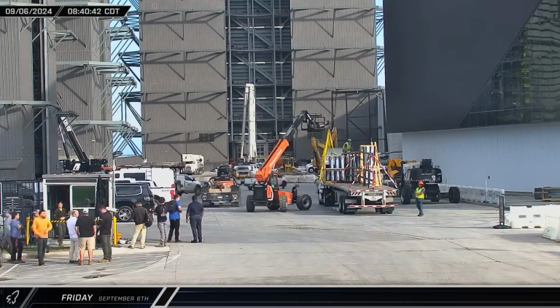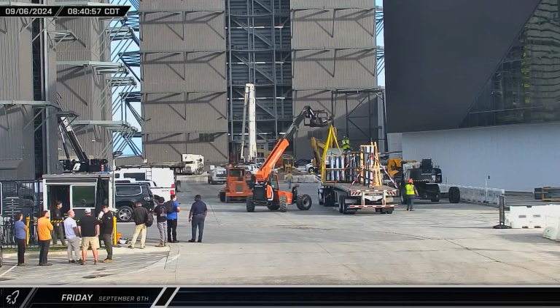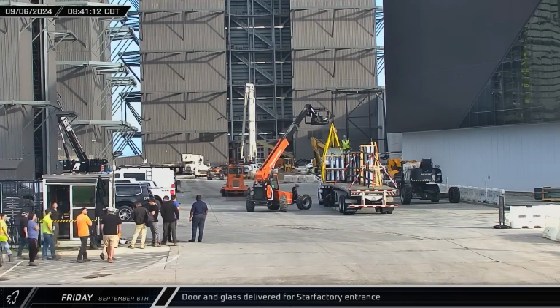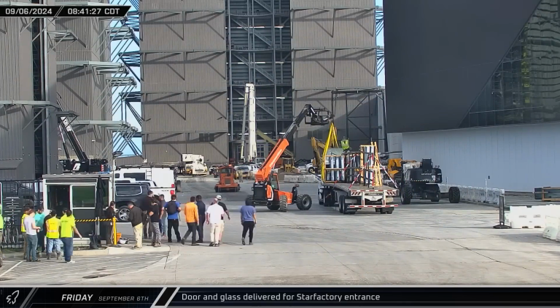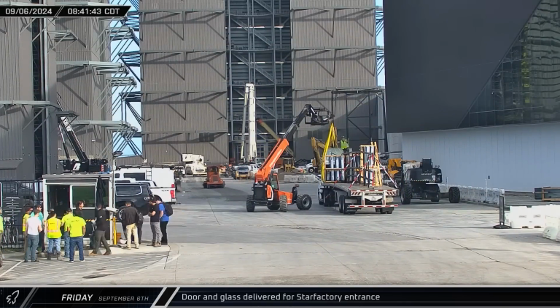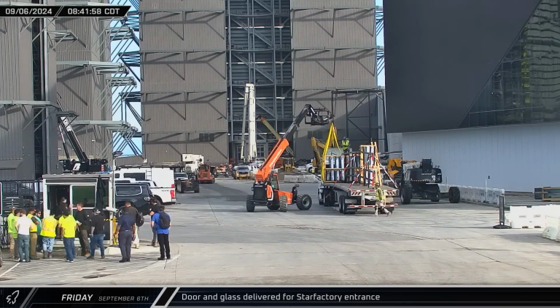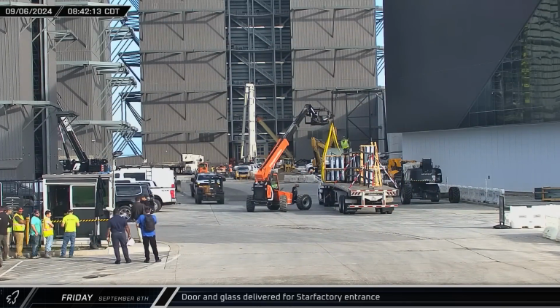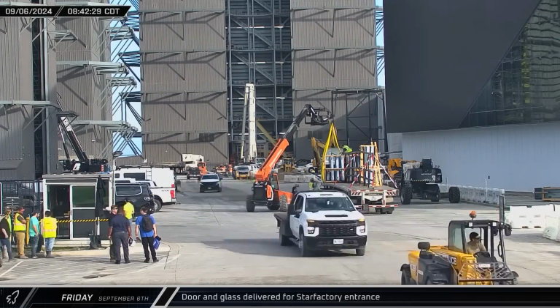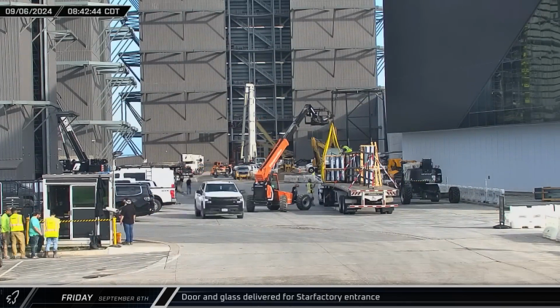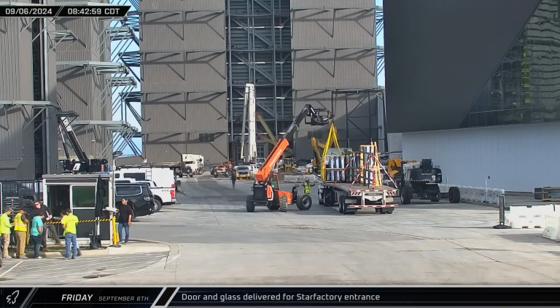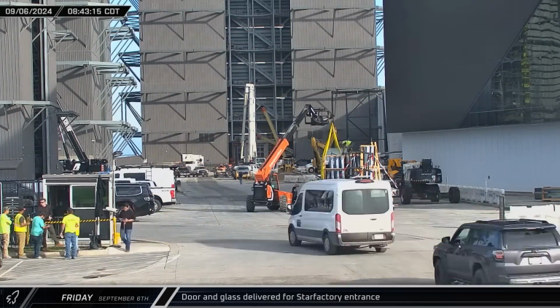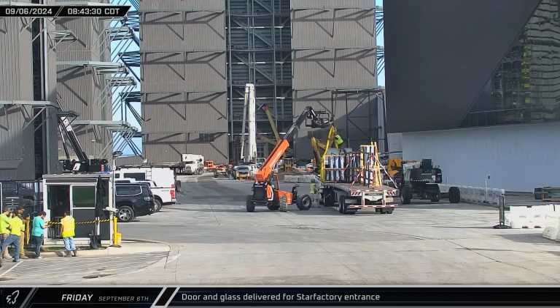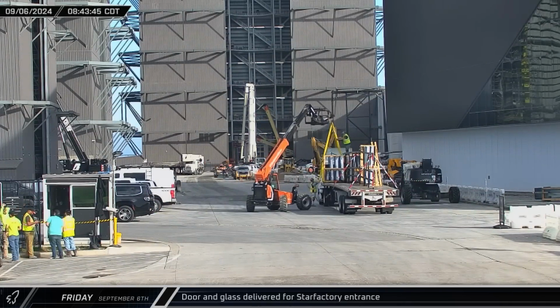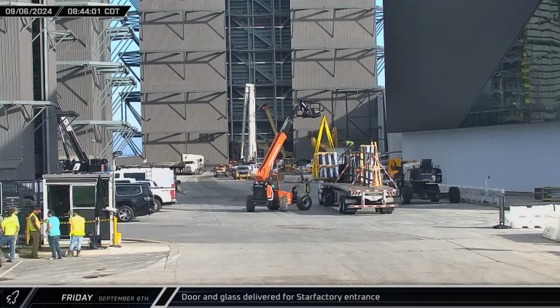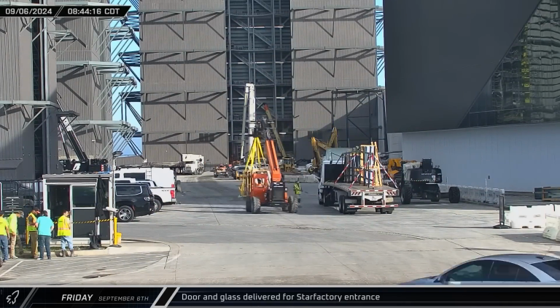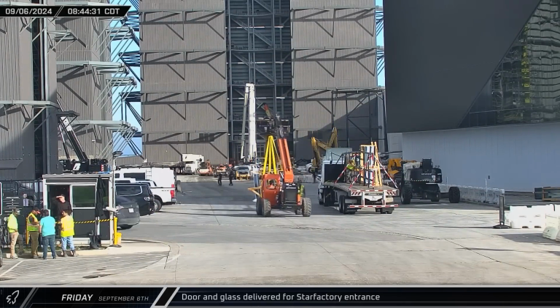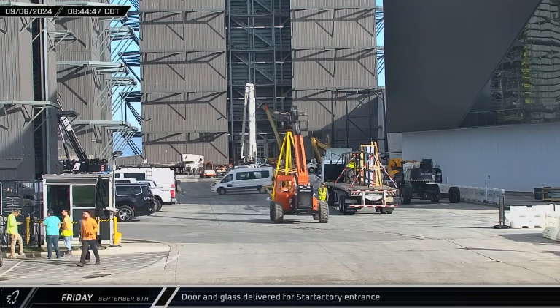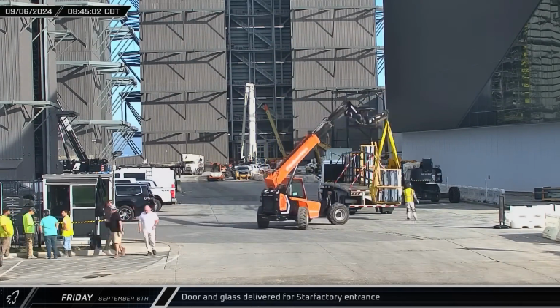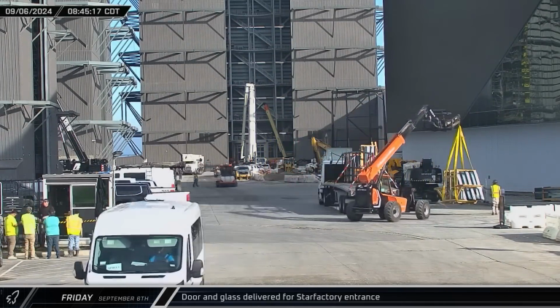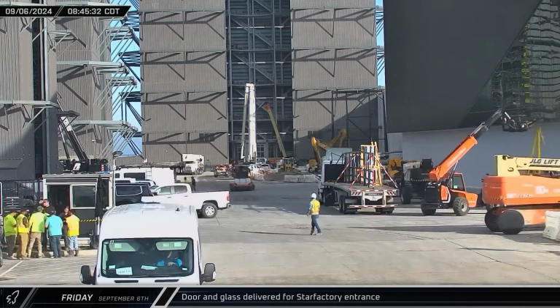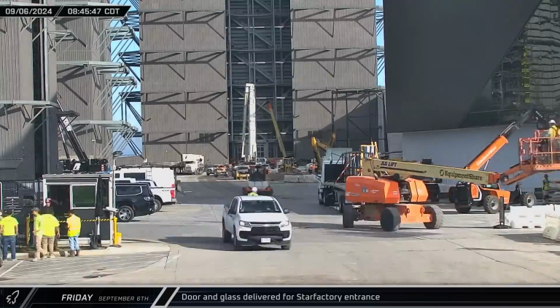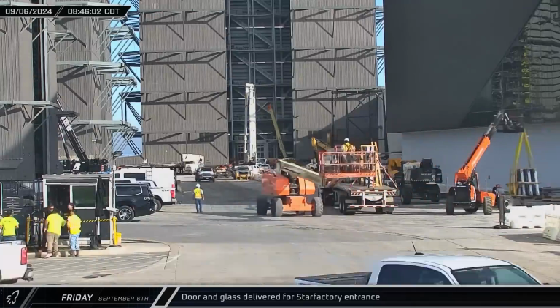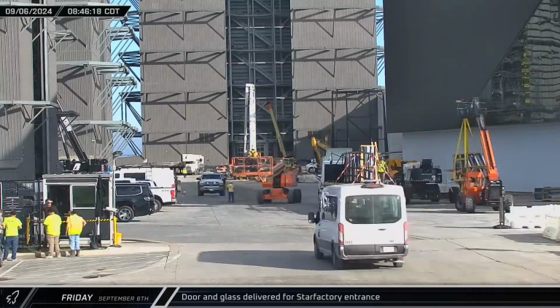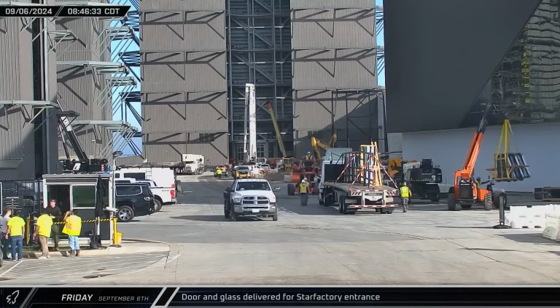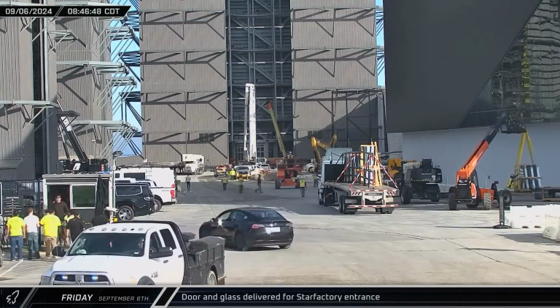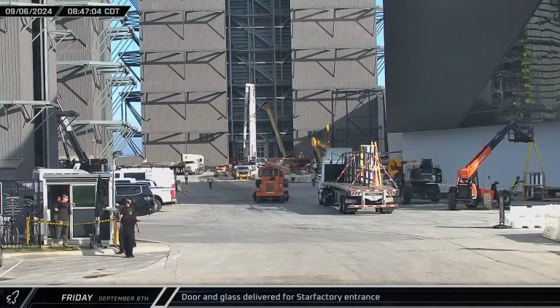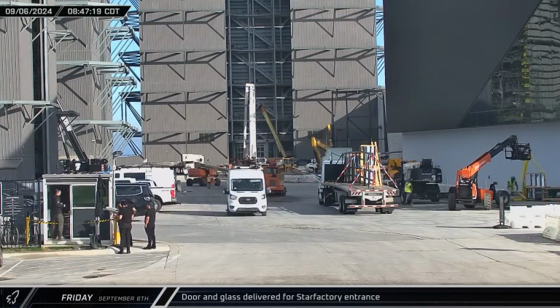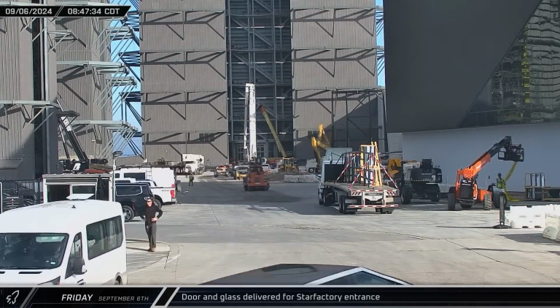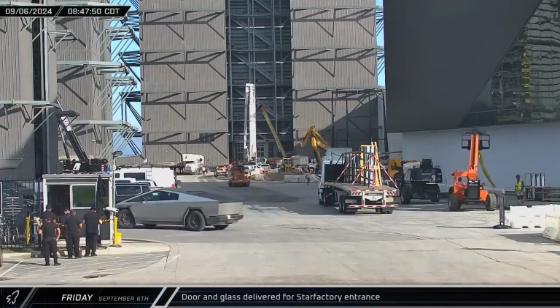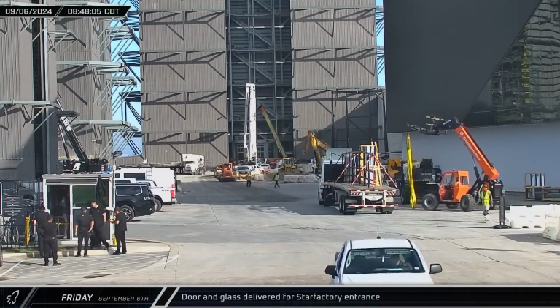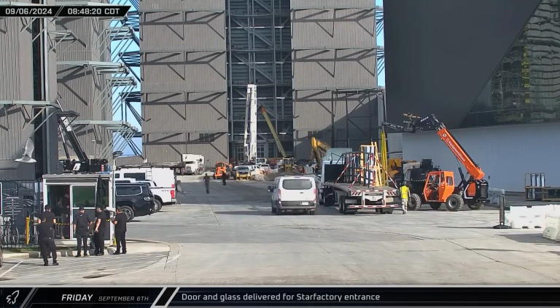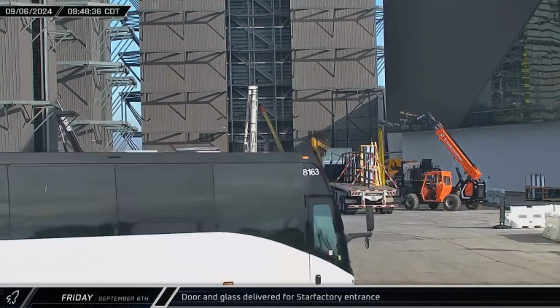Later that morning, a glass delivery arrived at the build site. This latest shipment was the windows for the new under-construction feature entrance for the Star Factory.